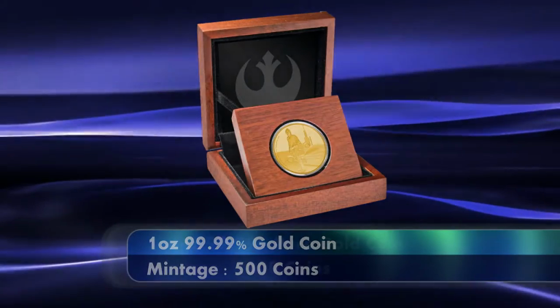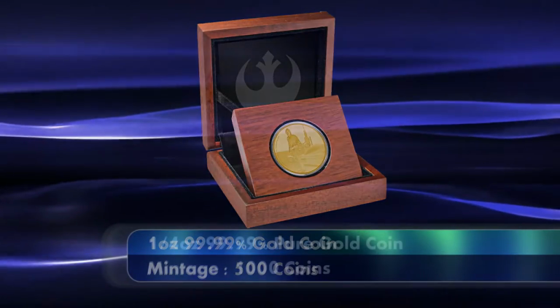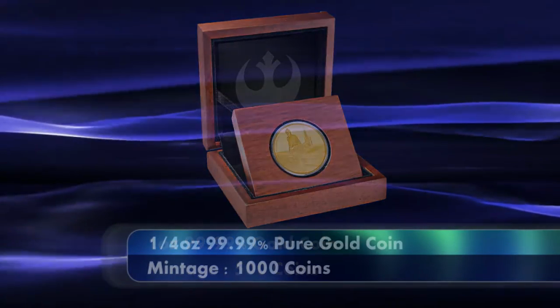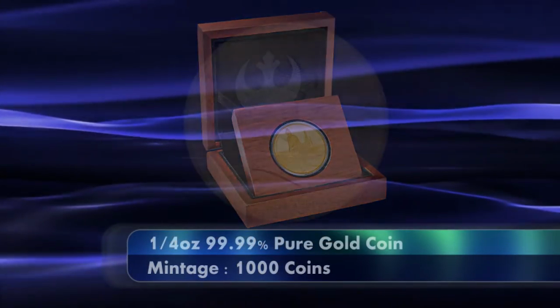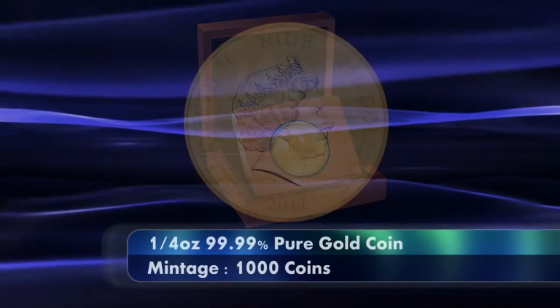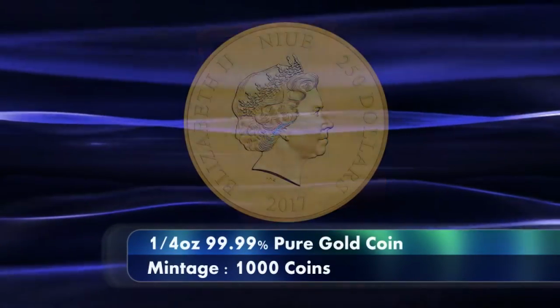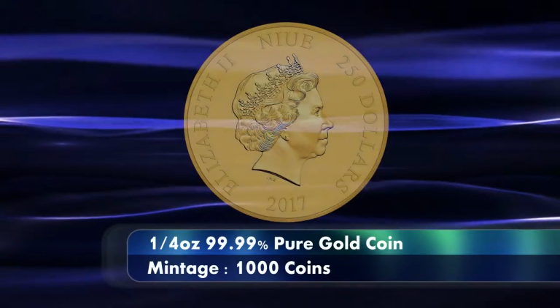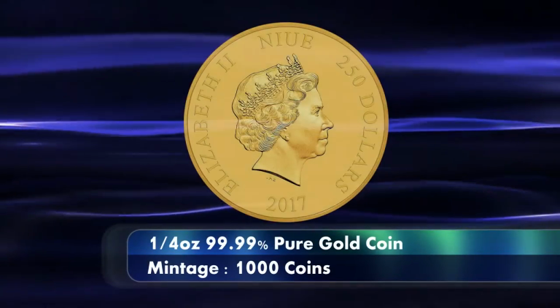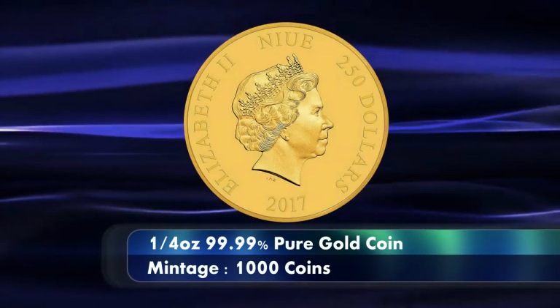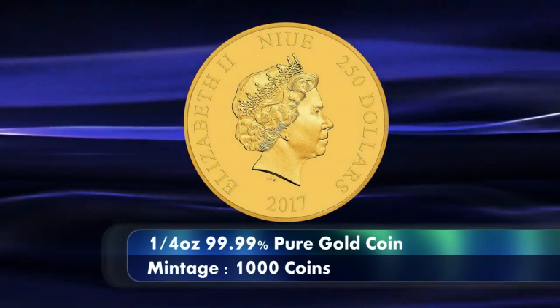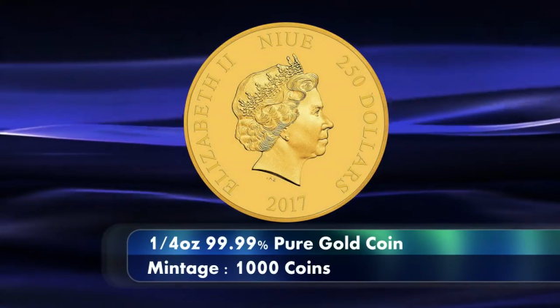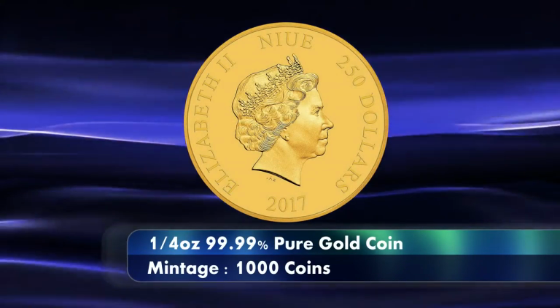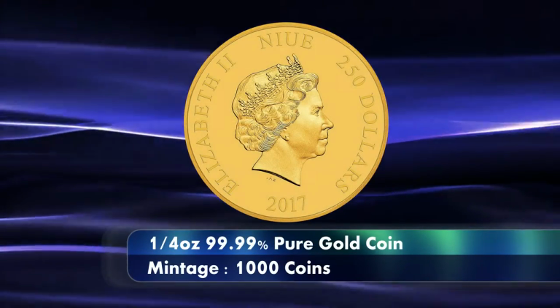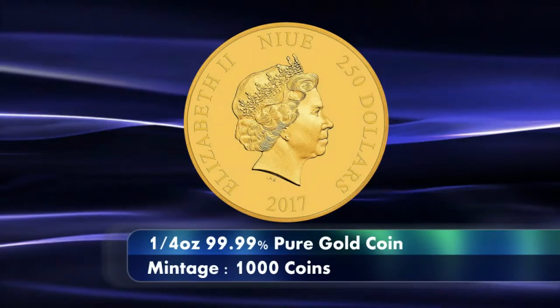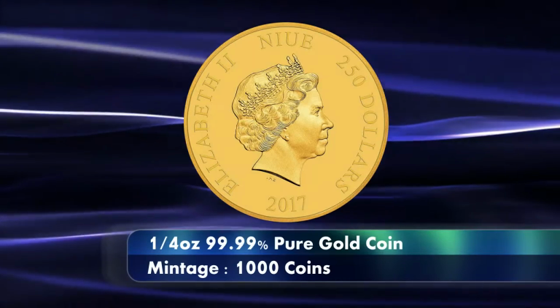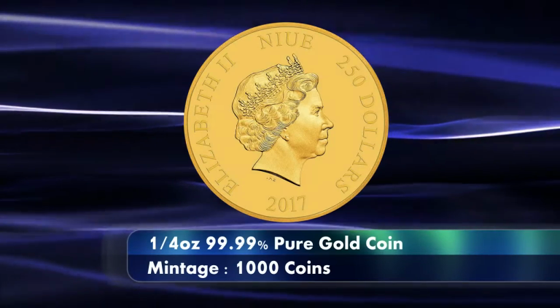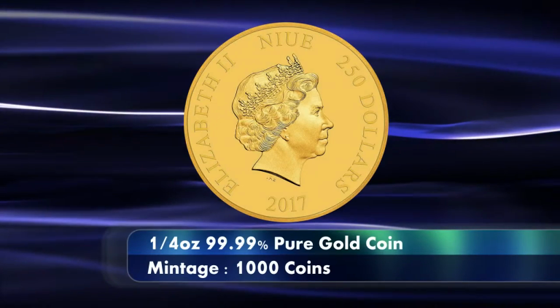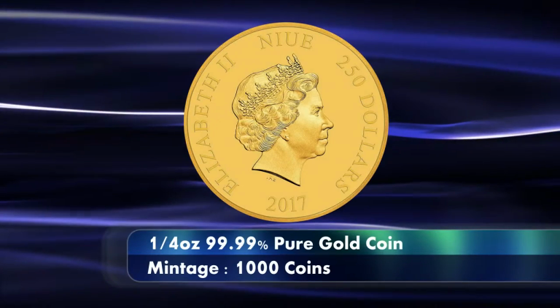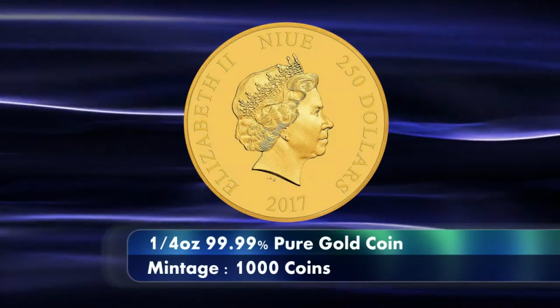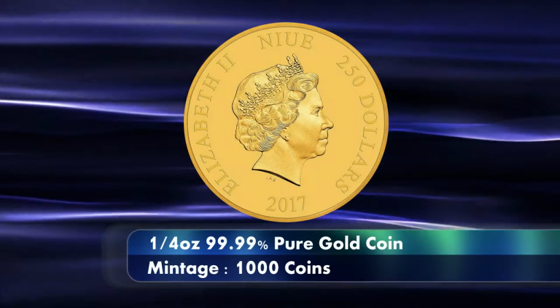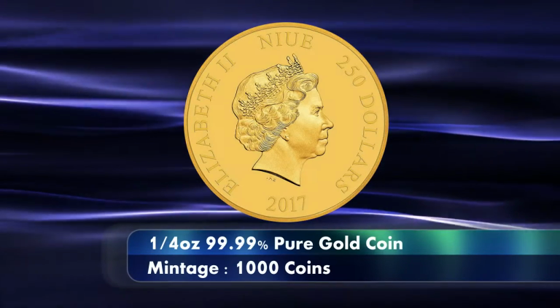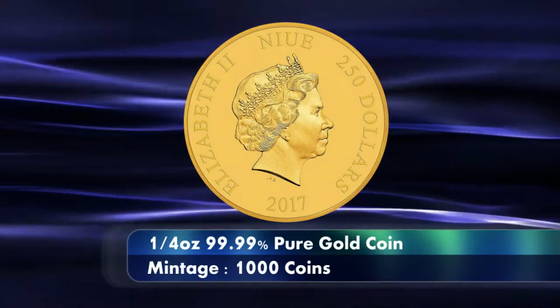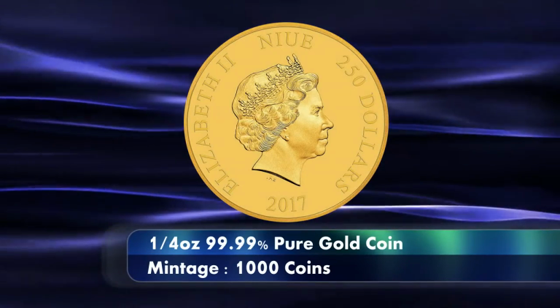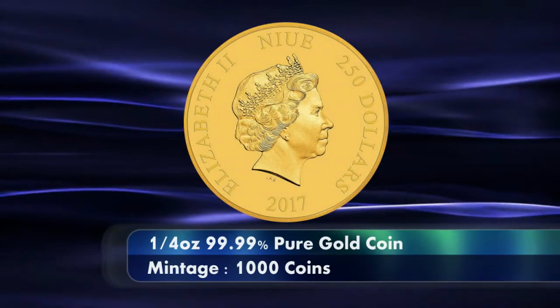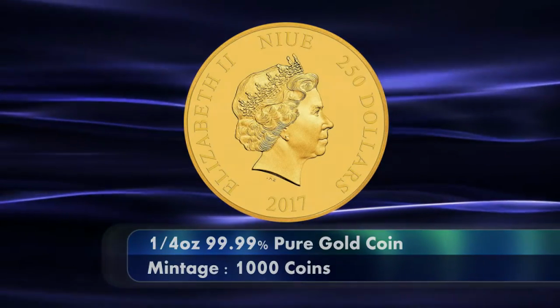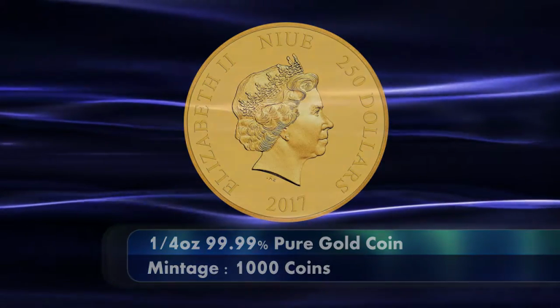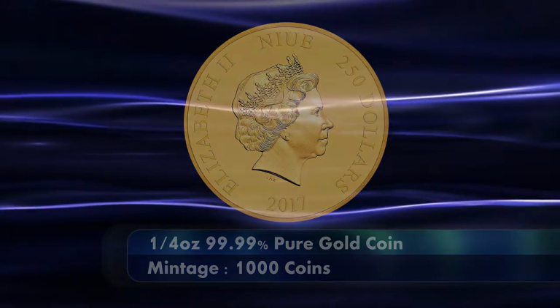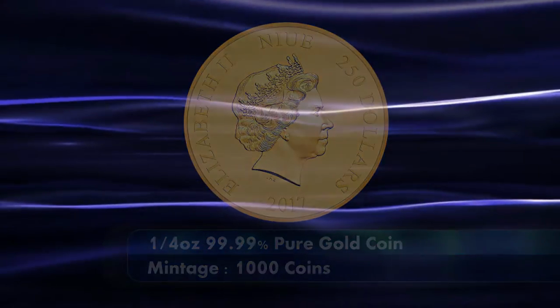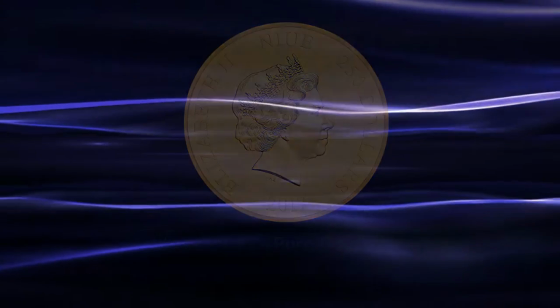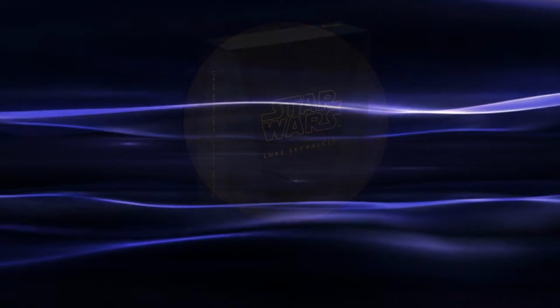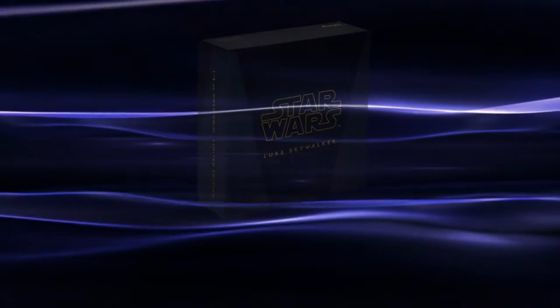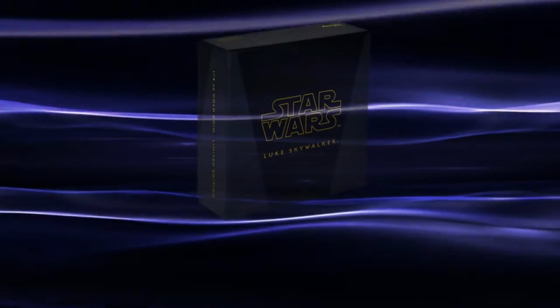The last variant of the design is the quarter ounce pure gold coin, which carries a total mintage of 1,000 coins. This coin is listed at launch for $600 each.